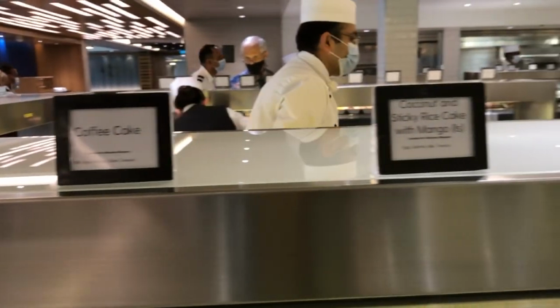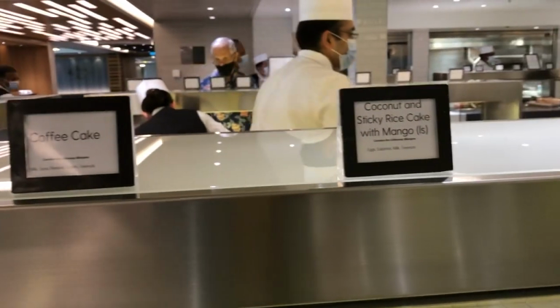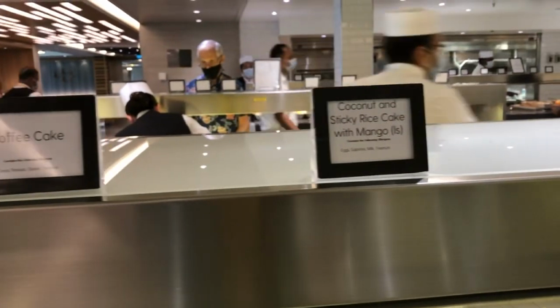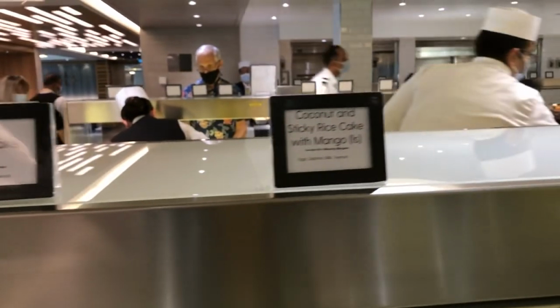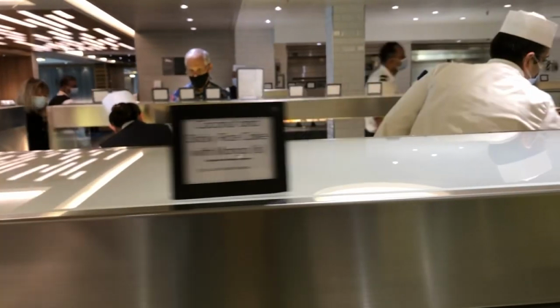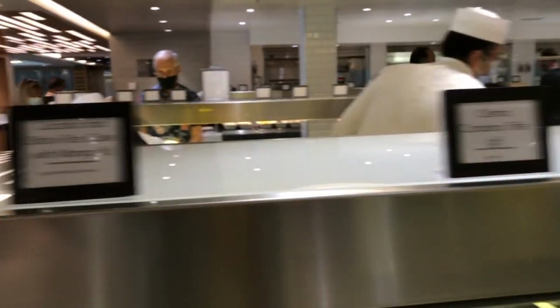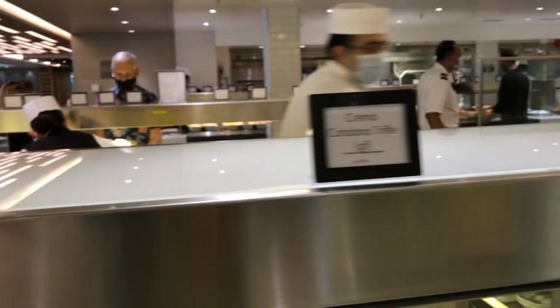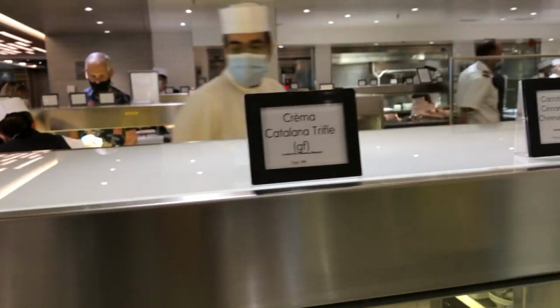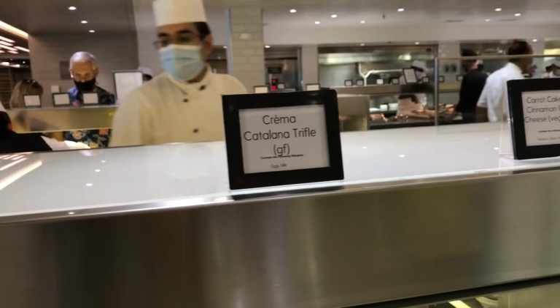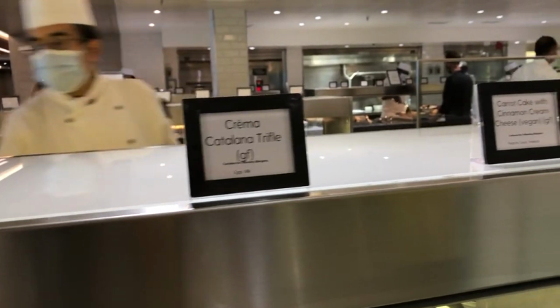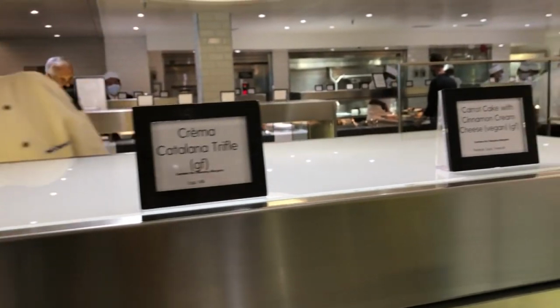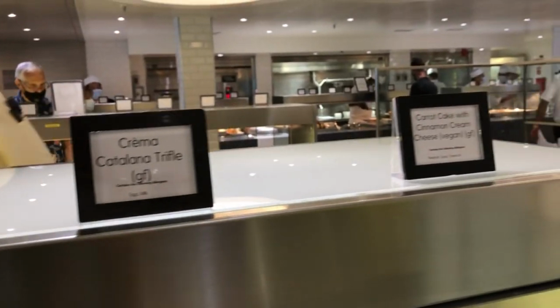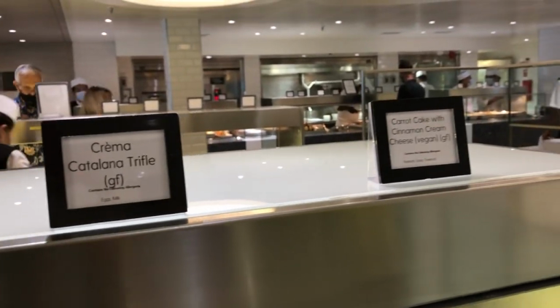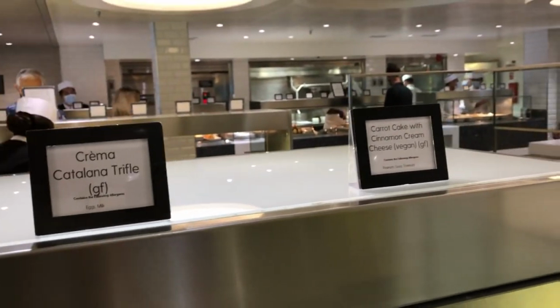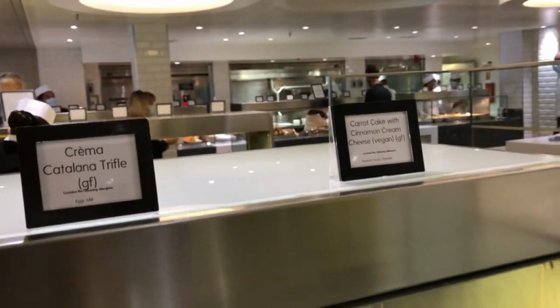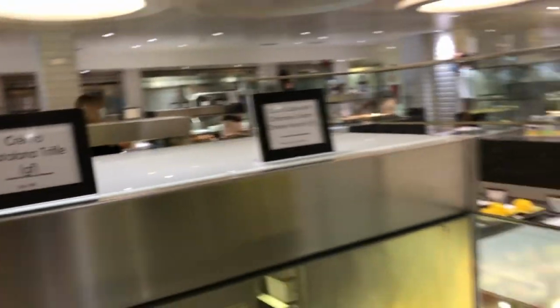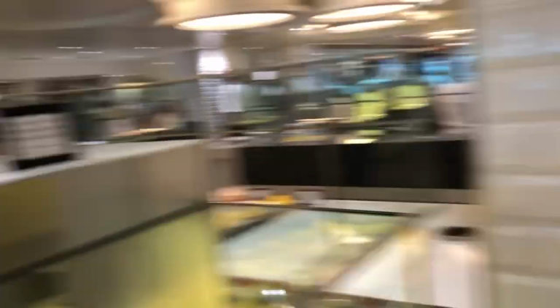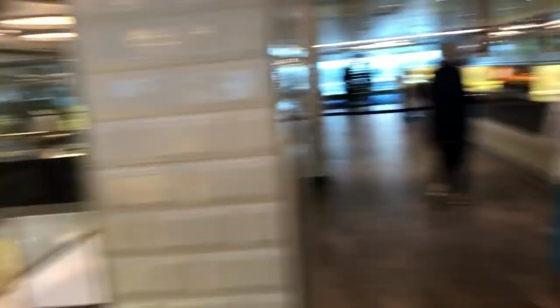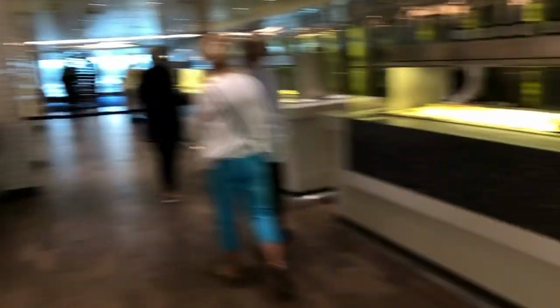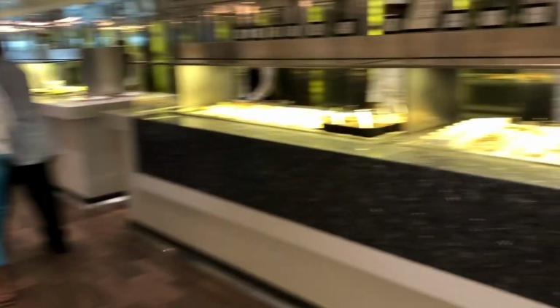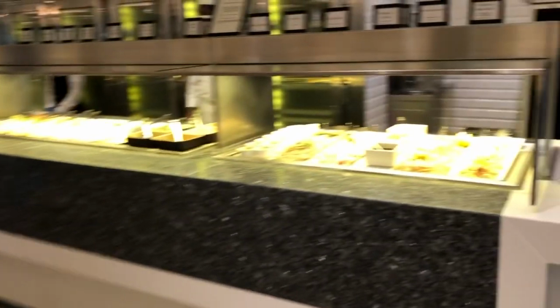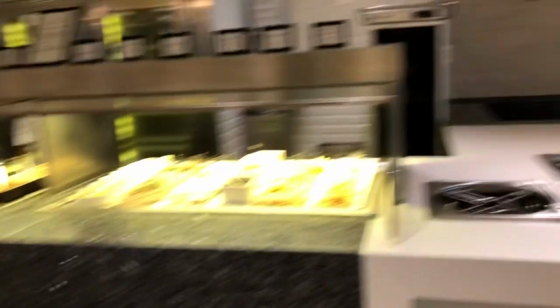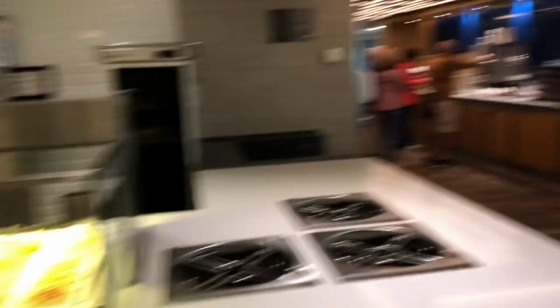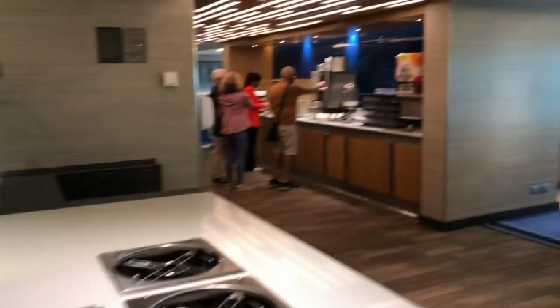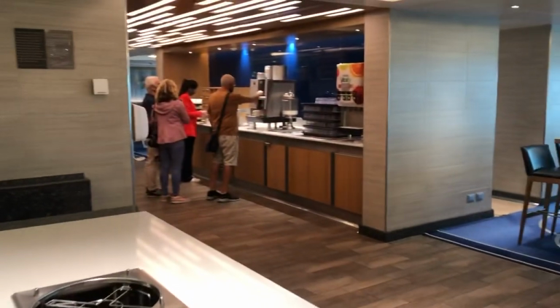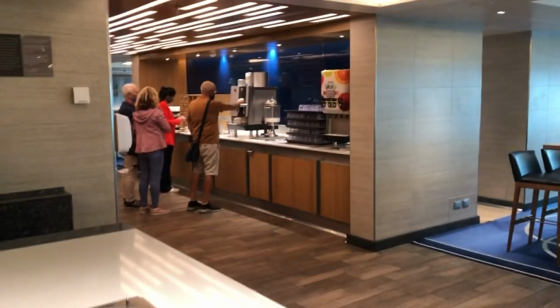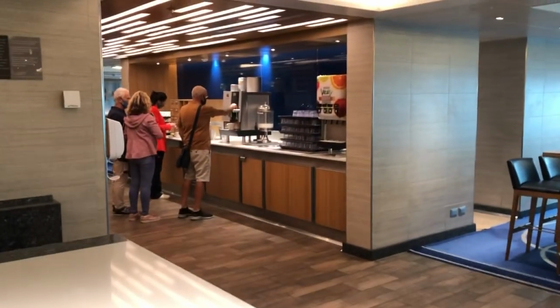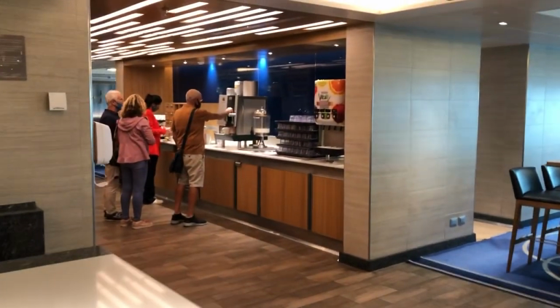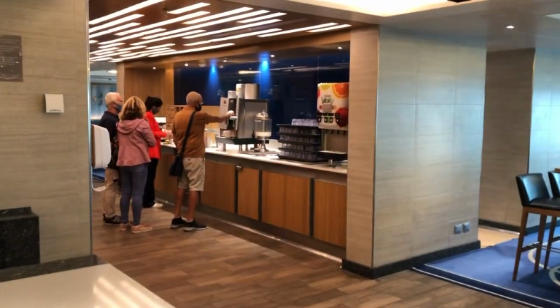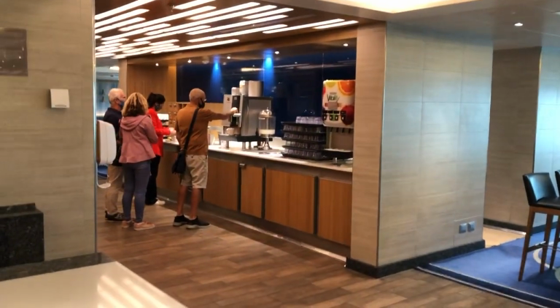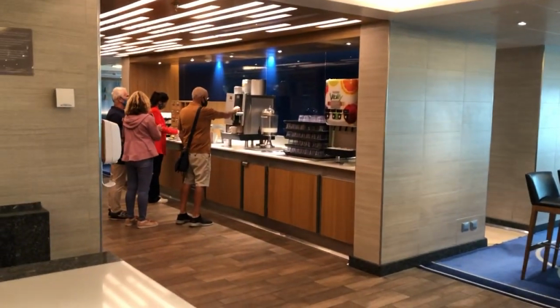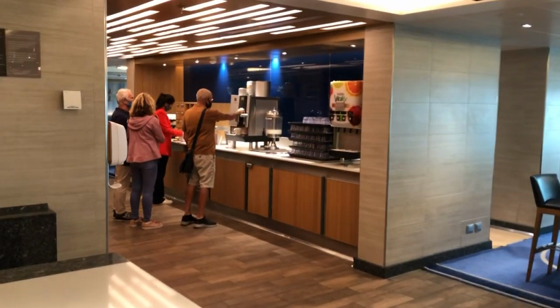Cut that sticky rice cake. And over there, you have your teas and your coffees.